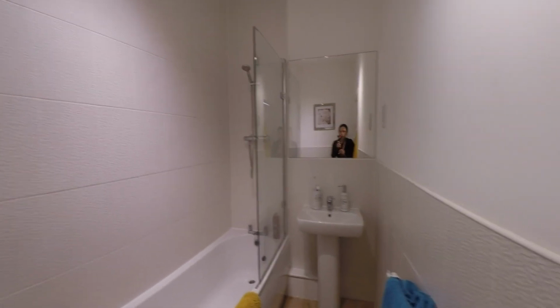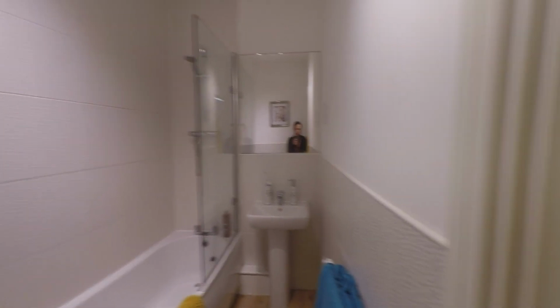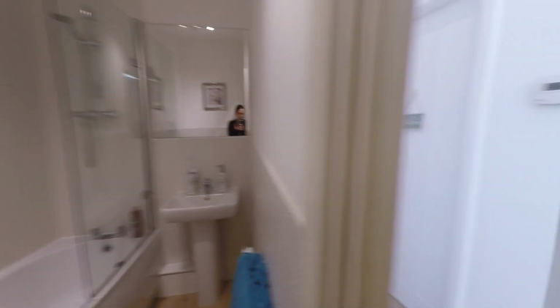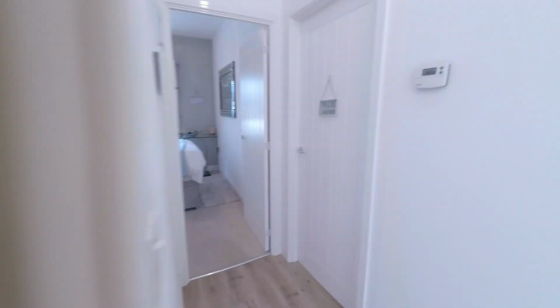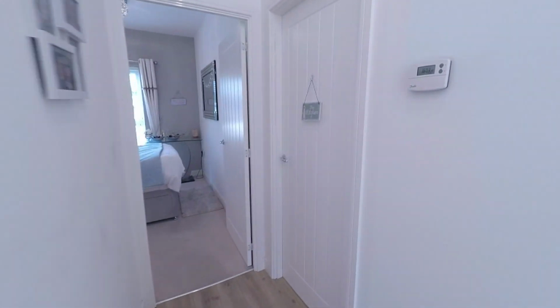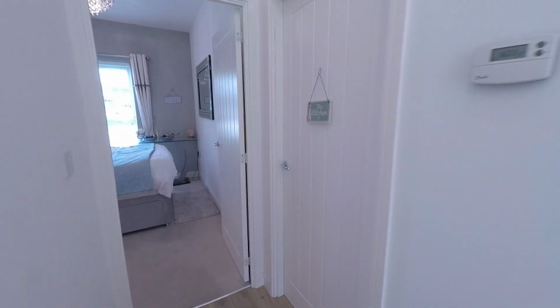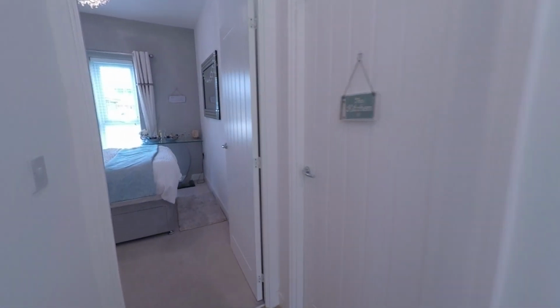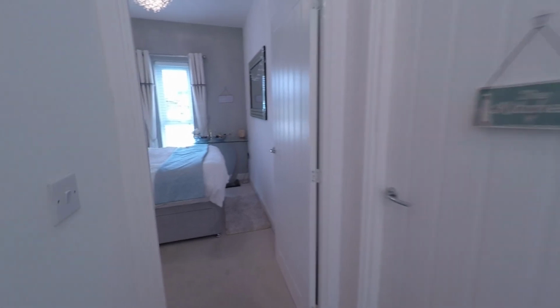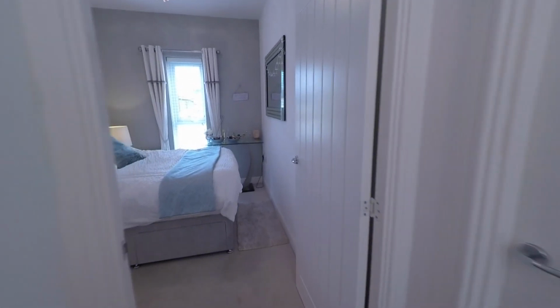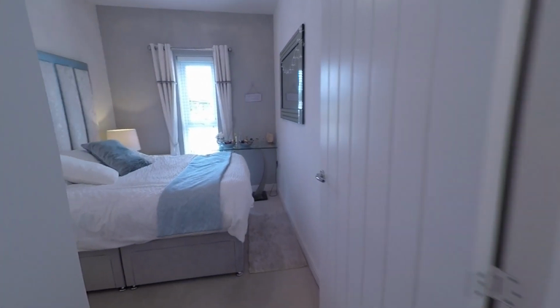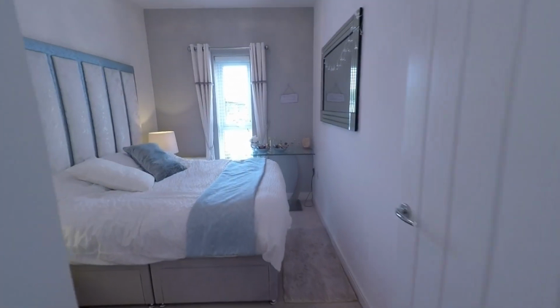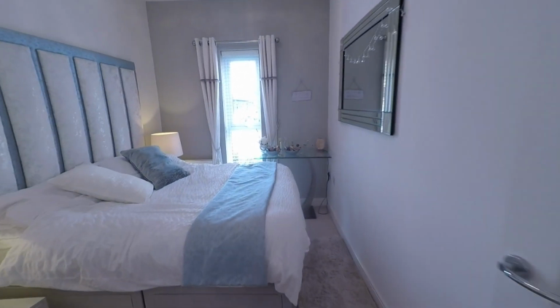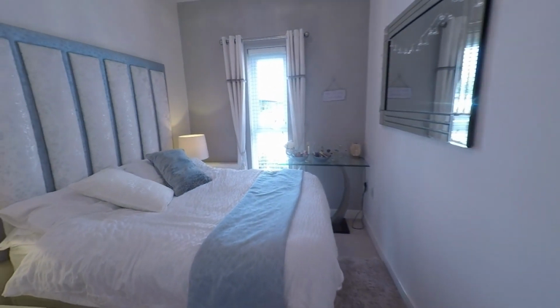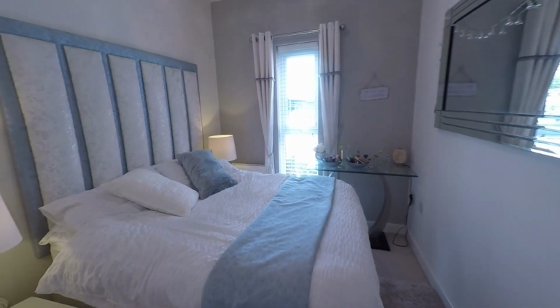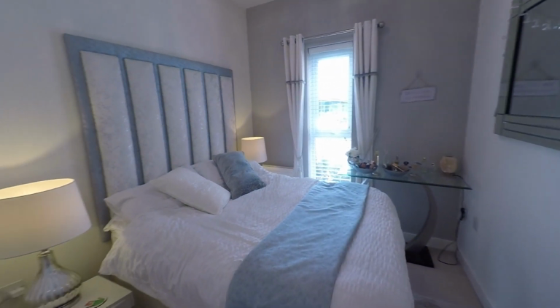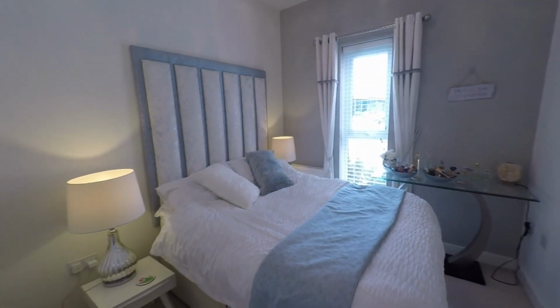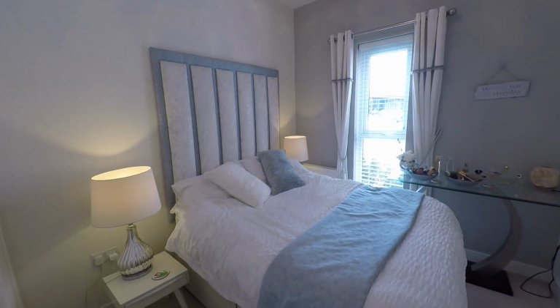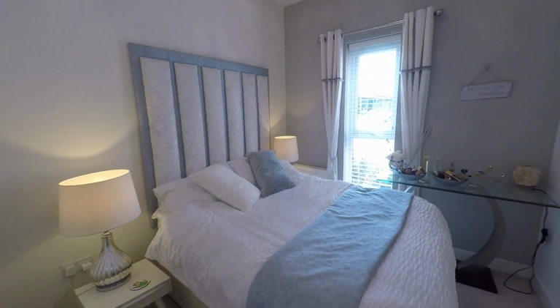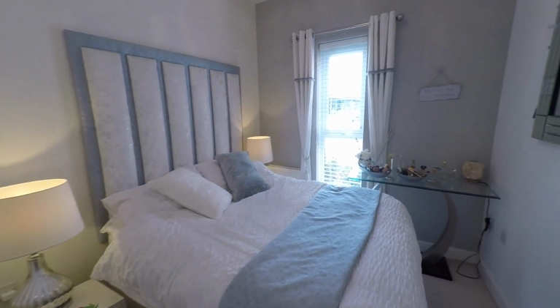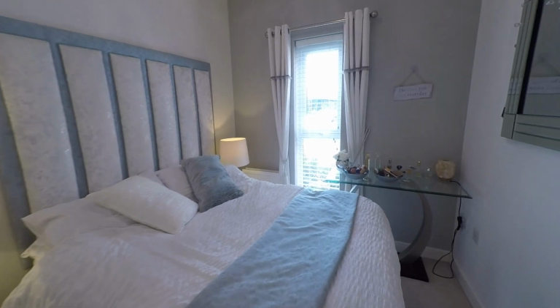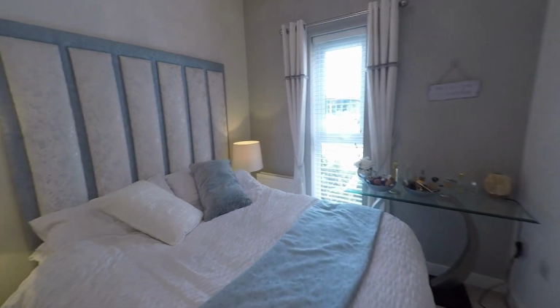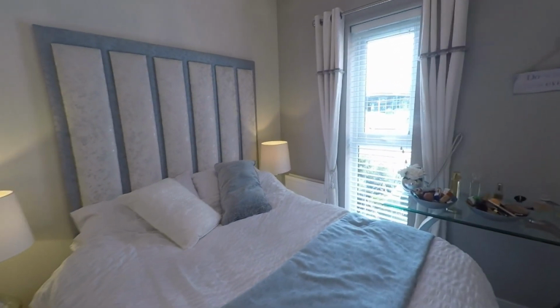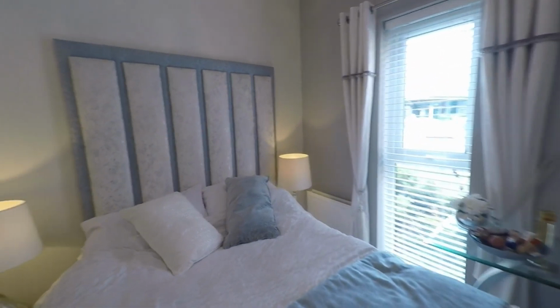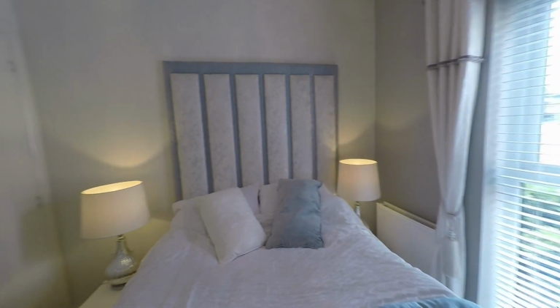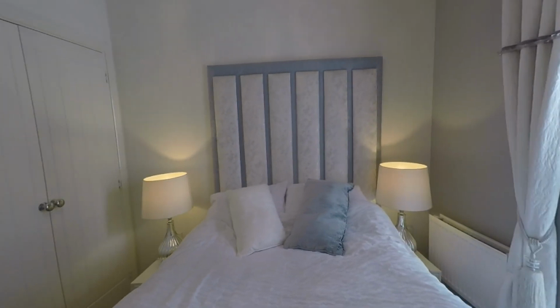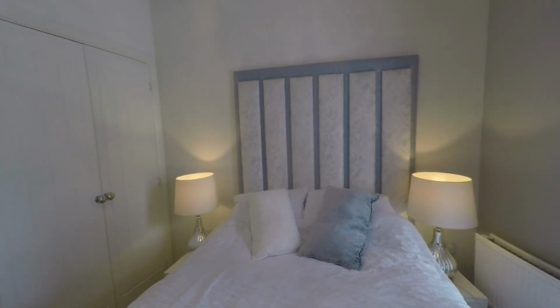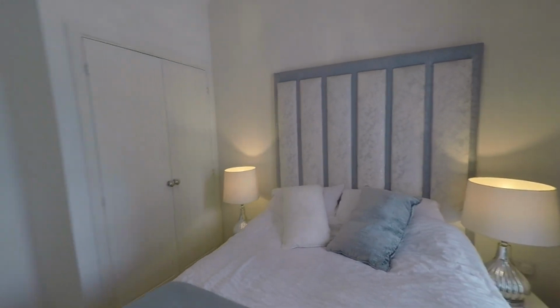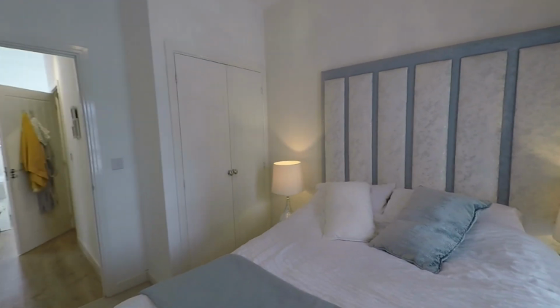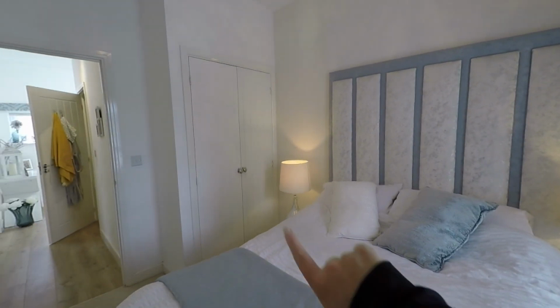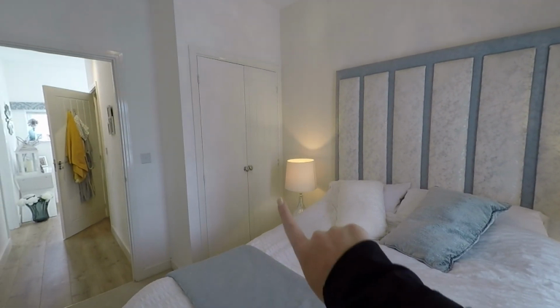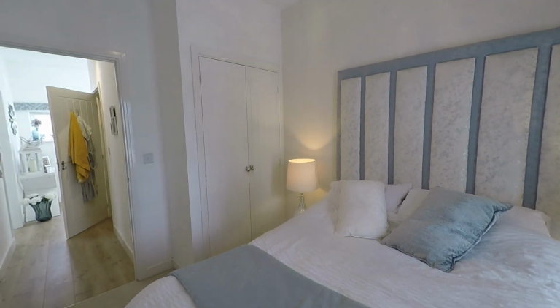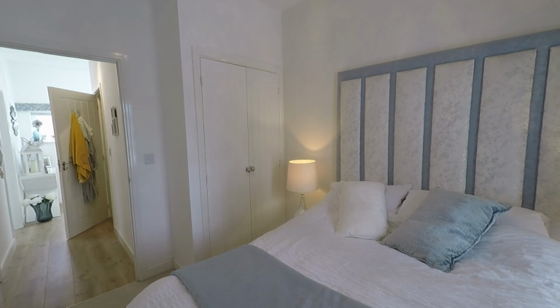As we go back into the hall we've got the second bedroom. A double room, again really well presented and really naturally bright throughout. And then again we've got storage just through there also.